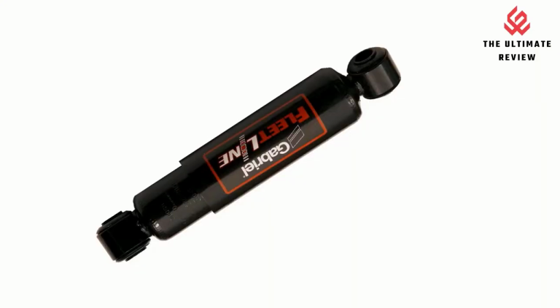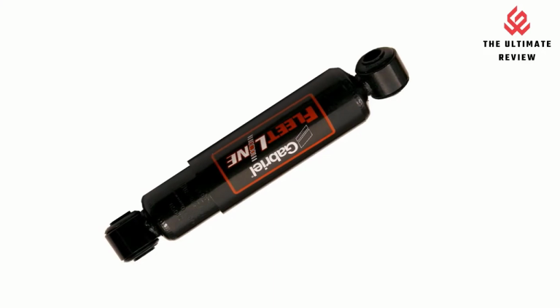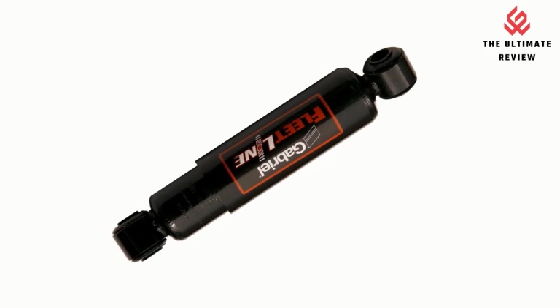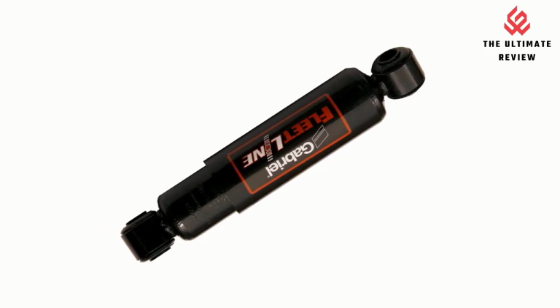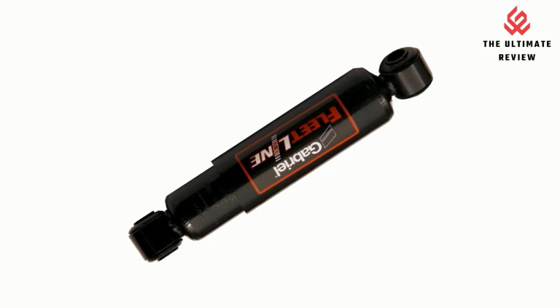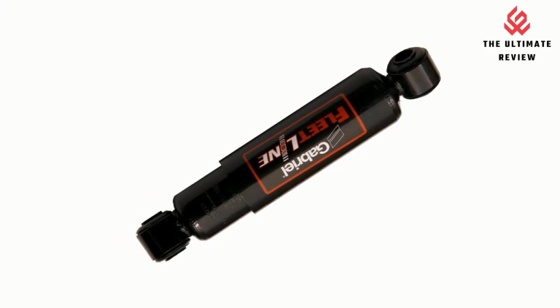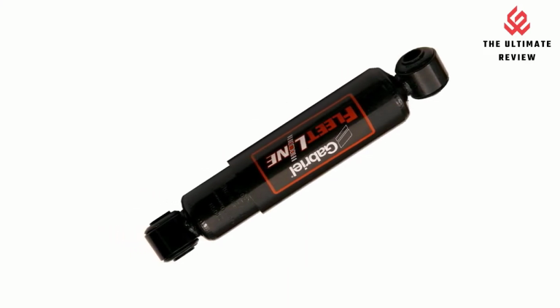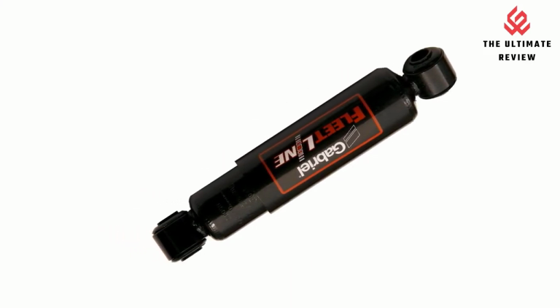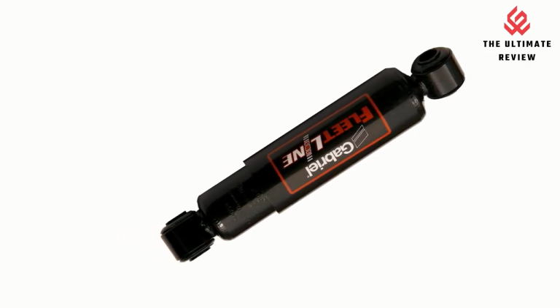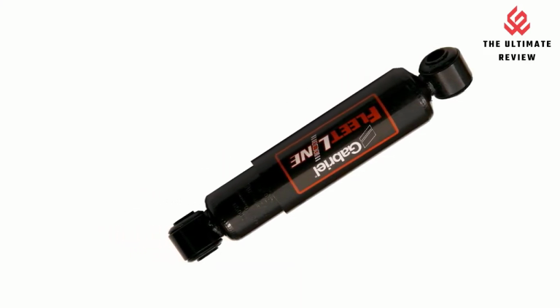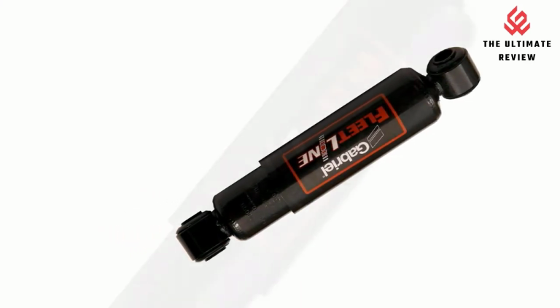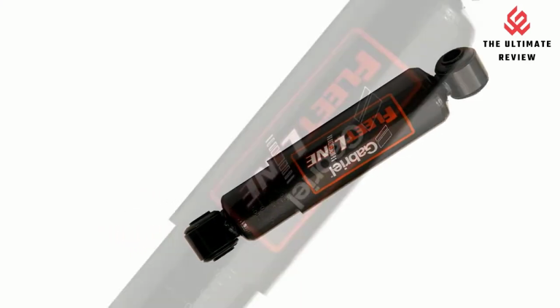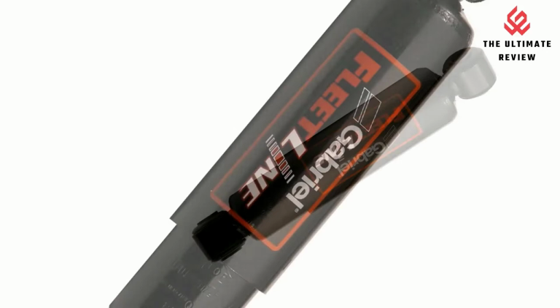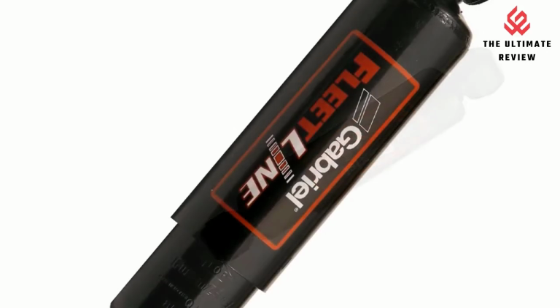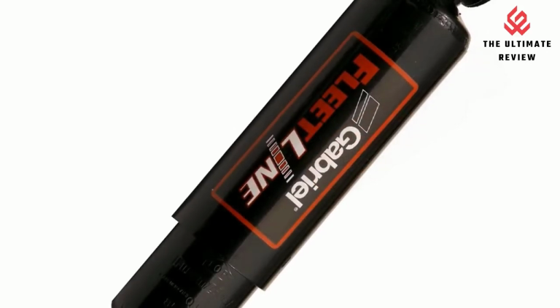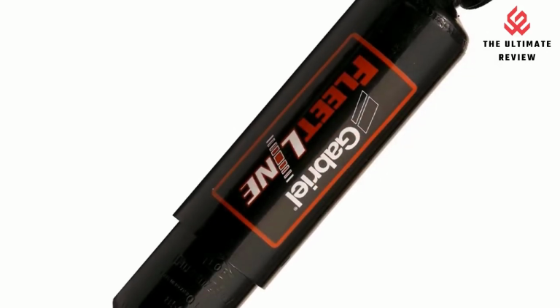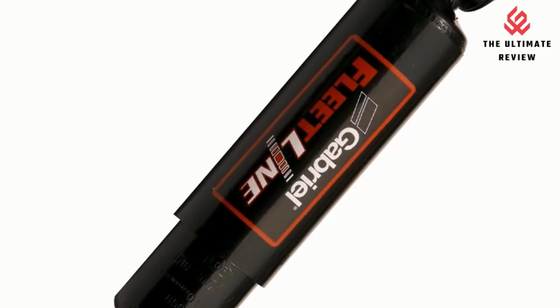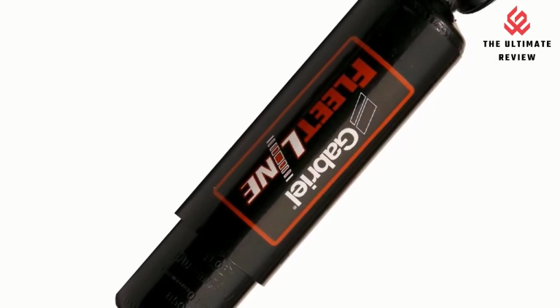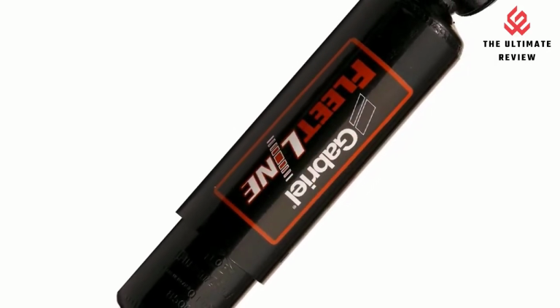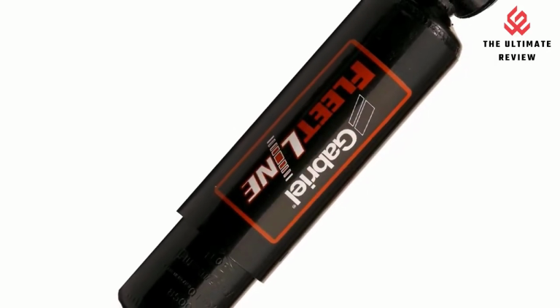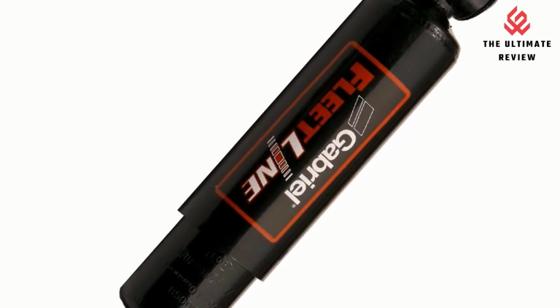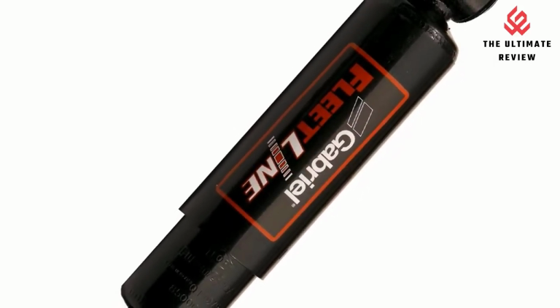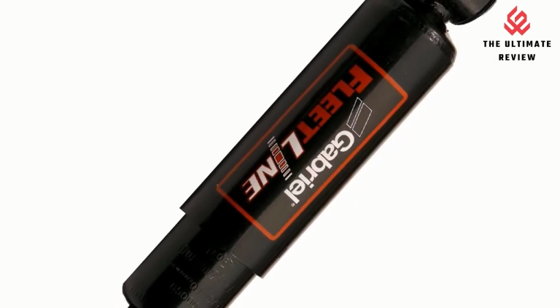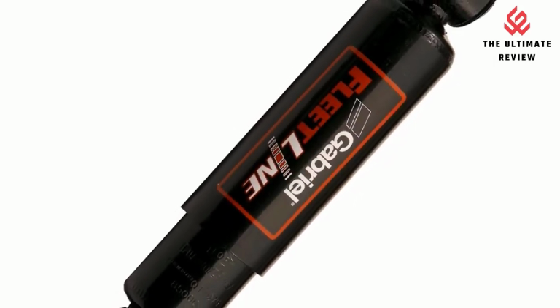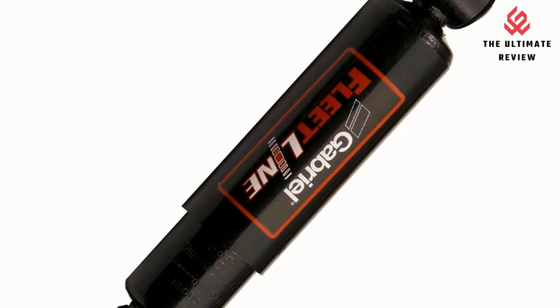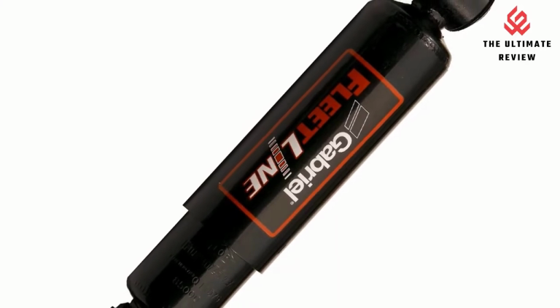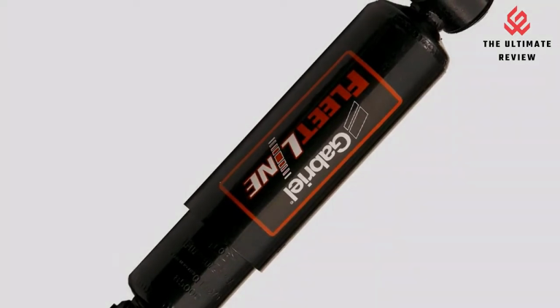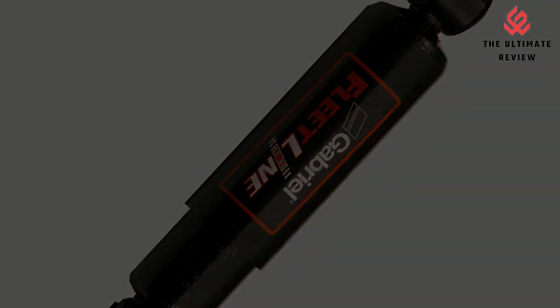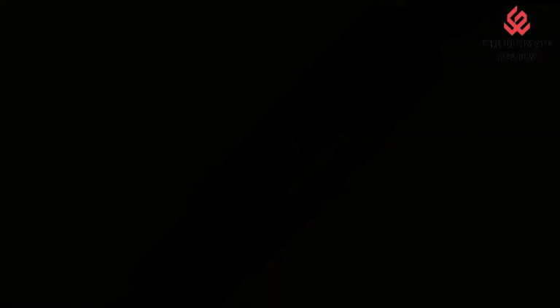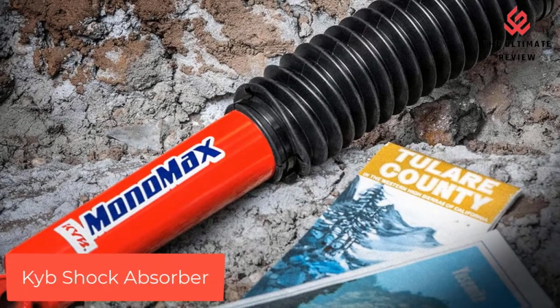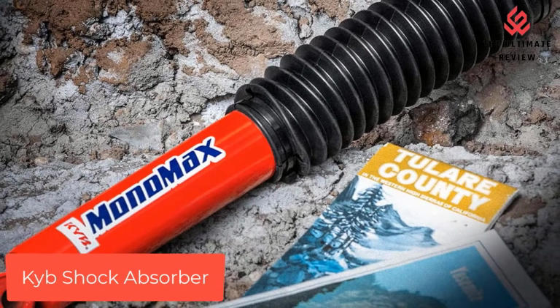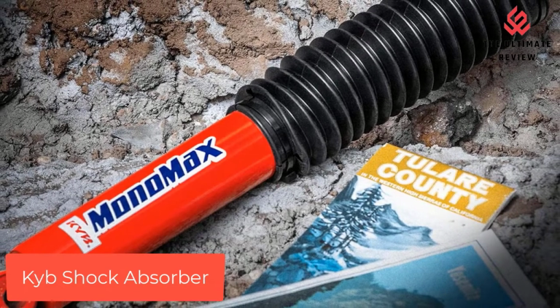Innovative Features: Fleetline shocks offer innovative features like forged solid steel, 360-degree arc-welded I-rings and end mounts, a pressurized piston ring that compensates for wear, and a multi-lip piston rod seal.